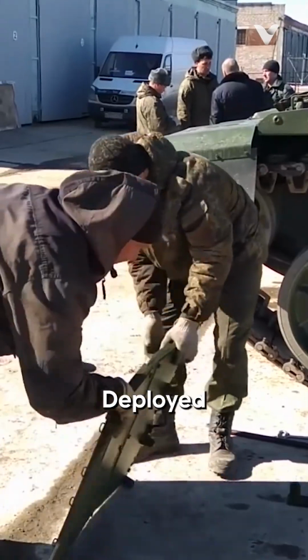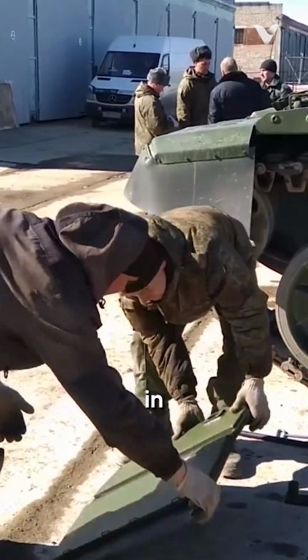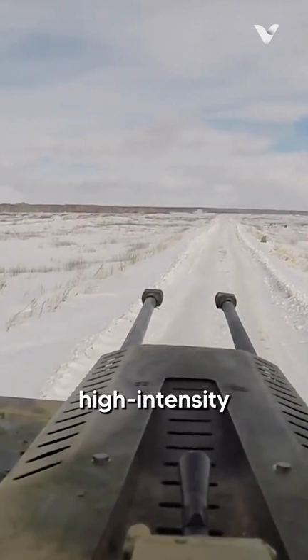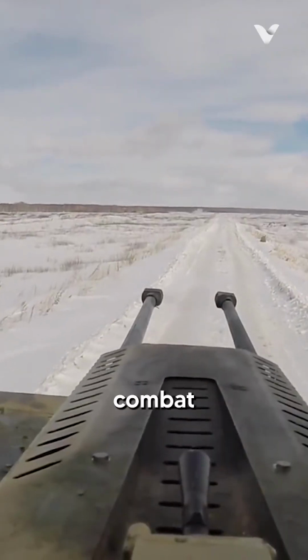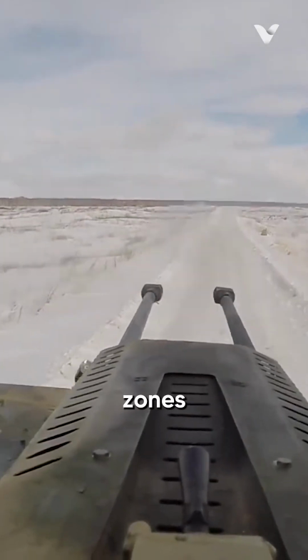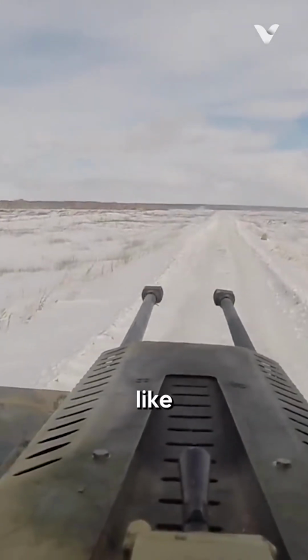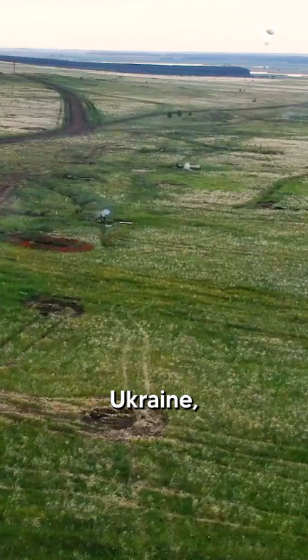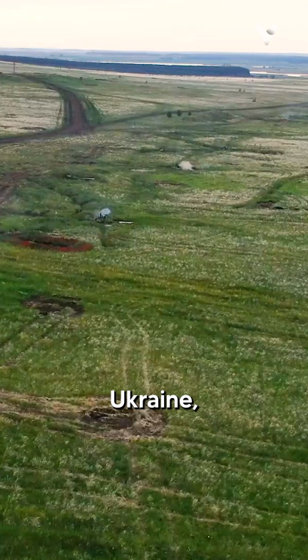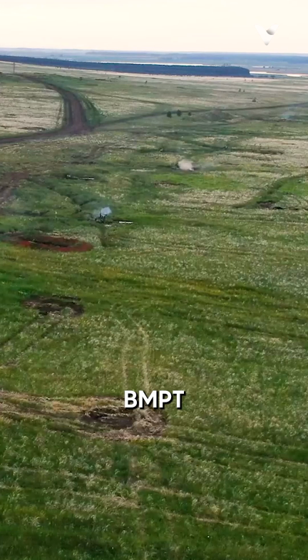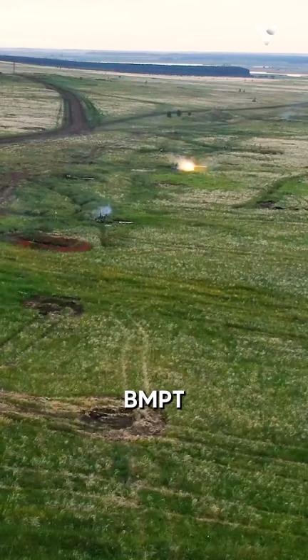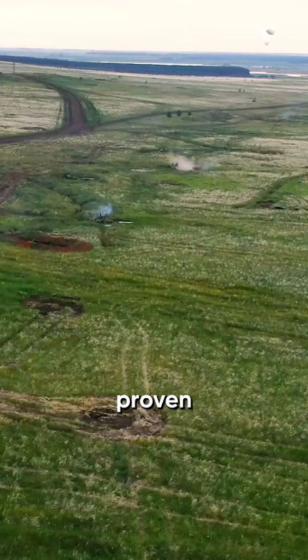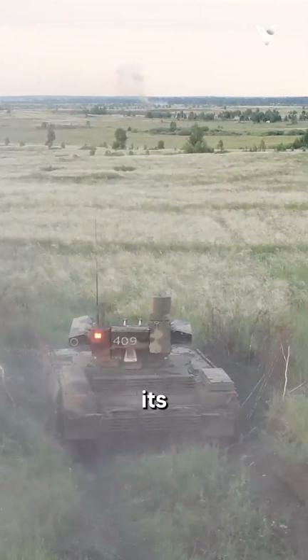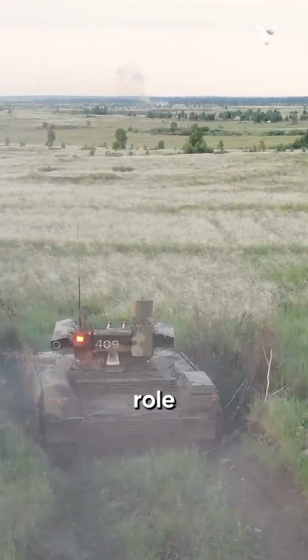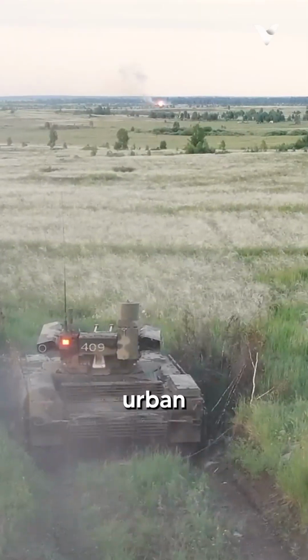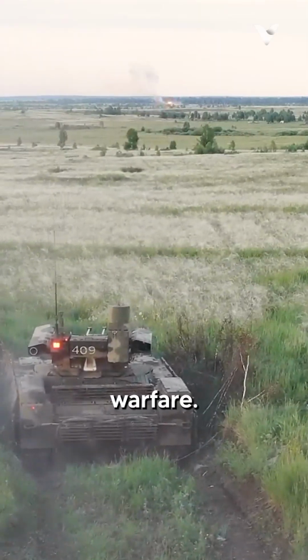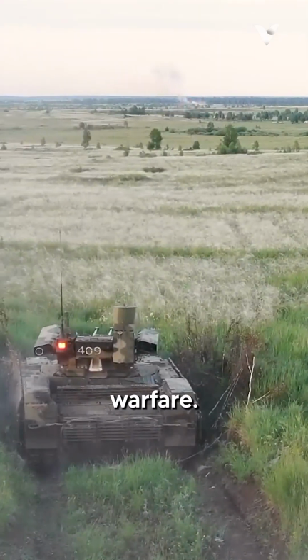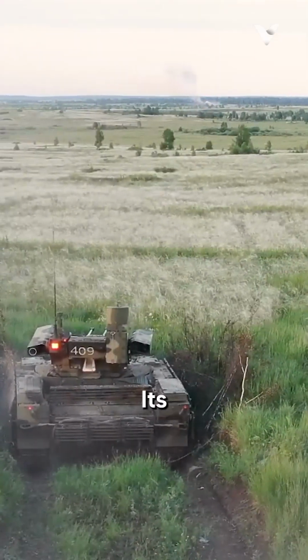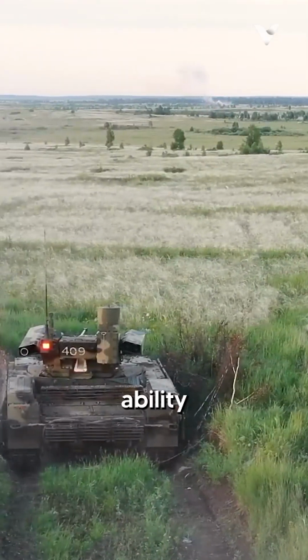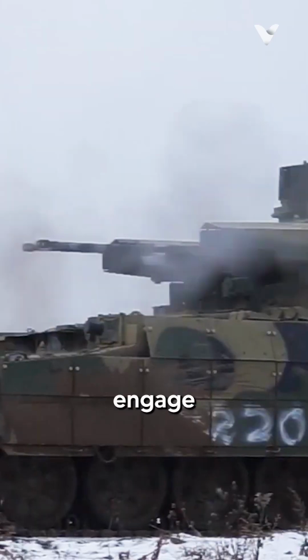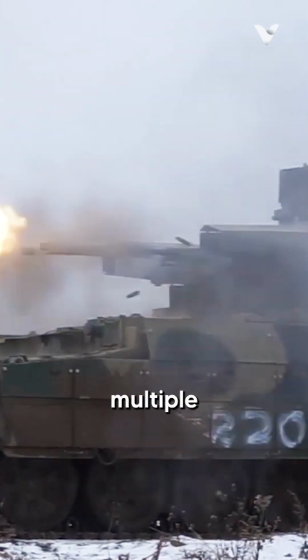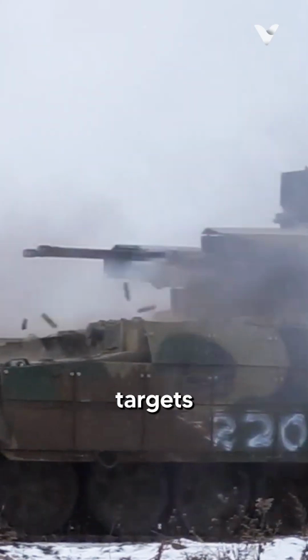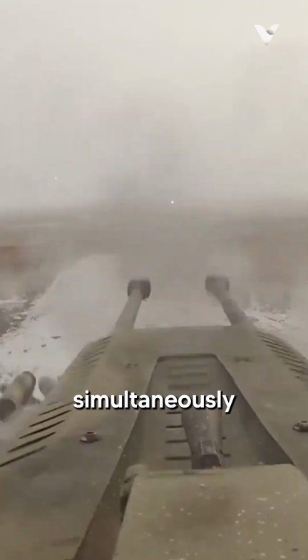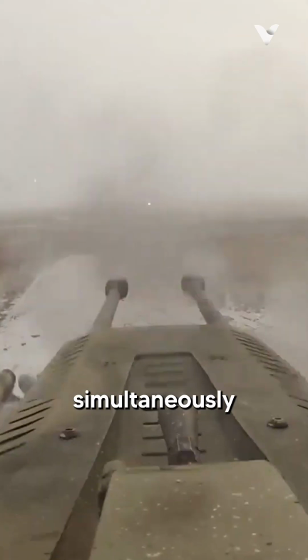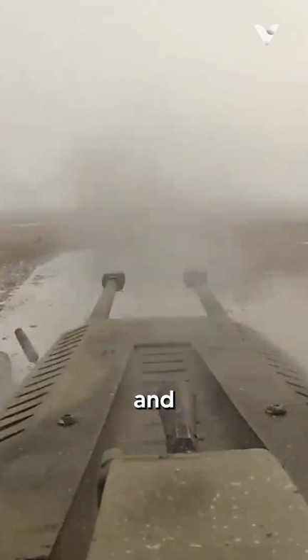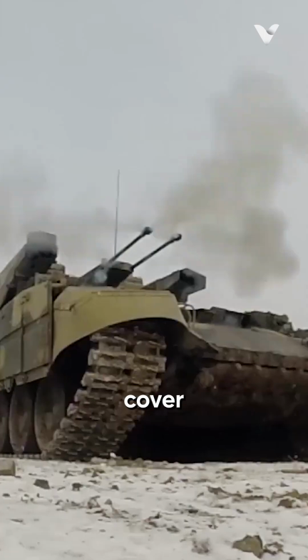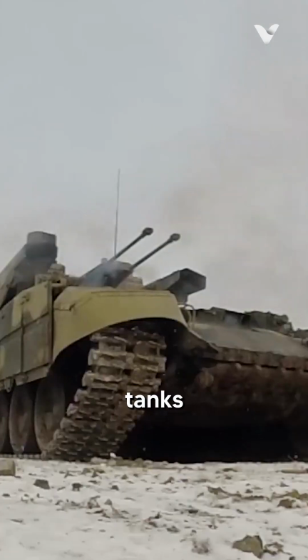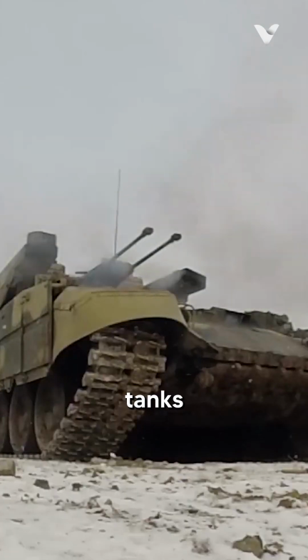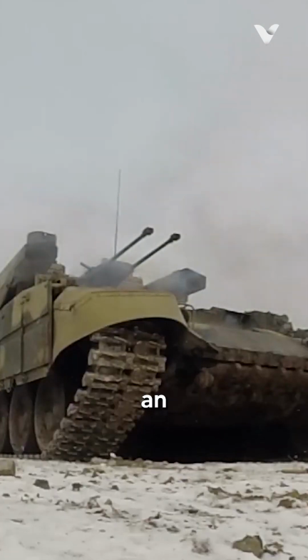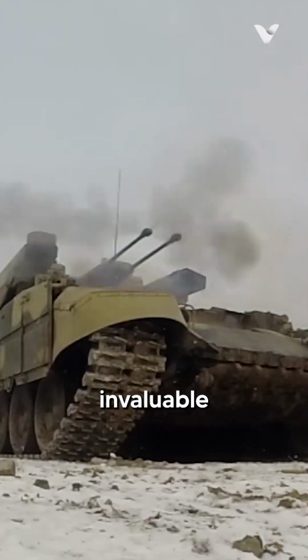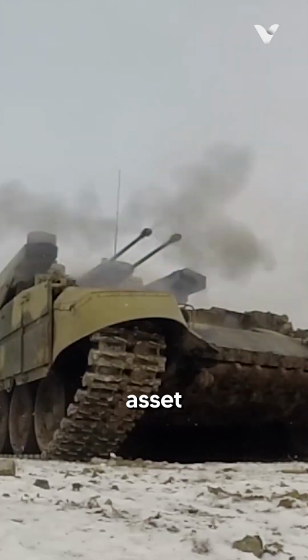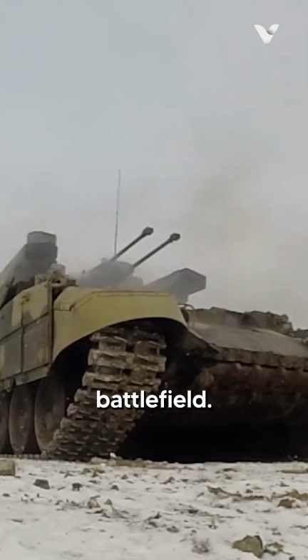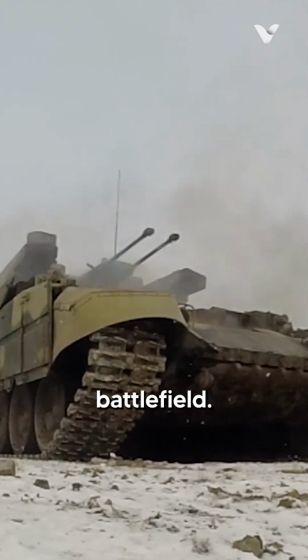Deployed in high-intensity combat zones like Ukraine, the BMPT has proven its unique role in urban warfare. Its ability to engage multiple targets simultaneously and provide cover for tanks makes it an invaluable asset on the battlefield.